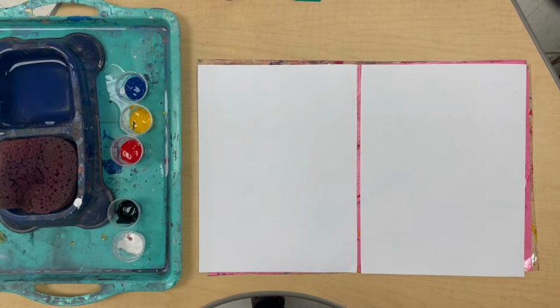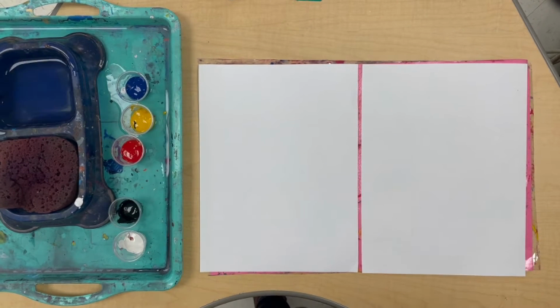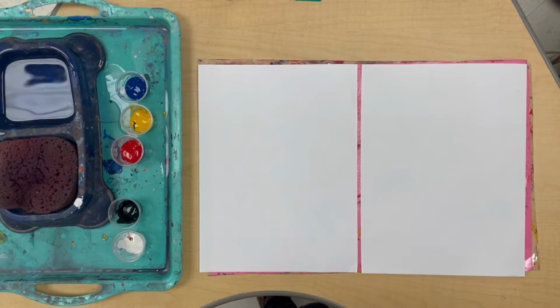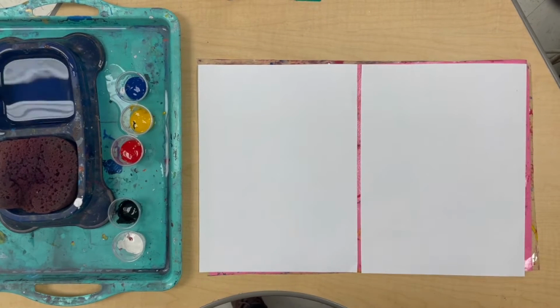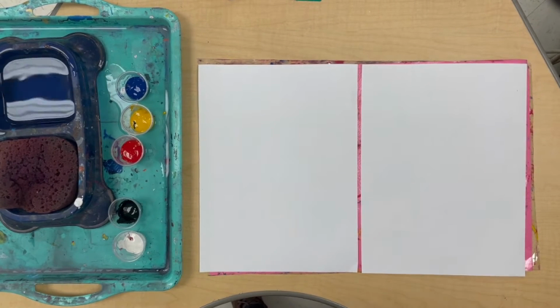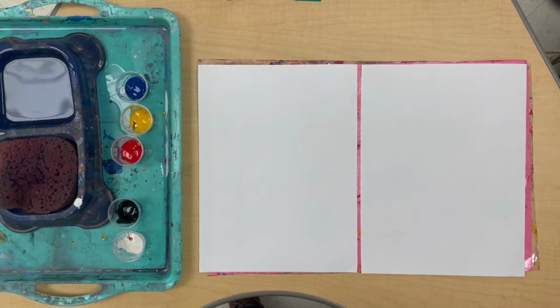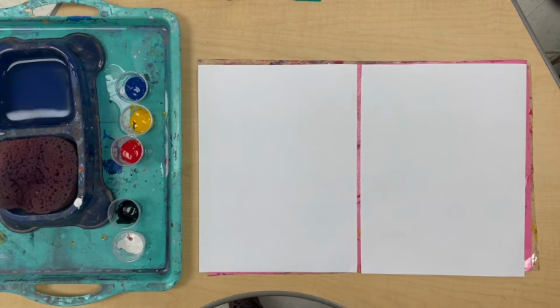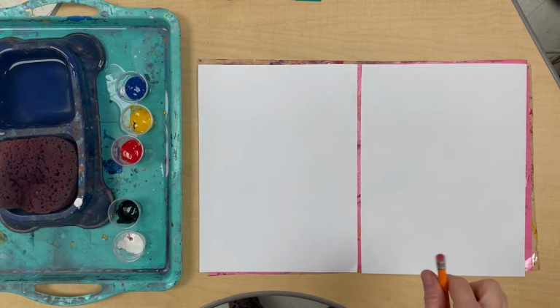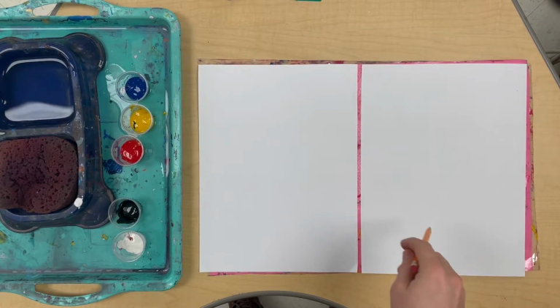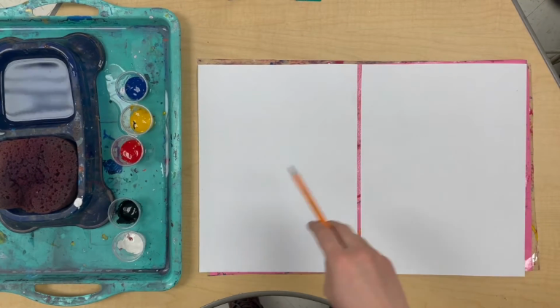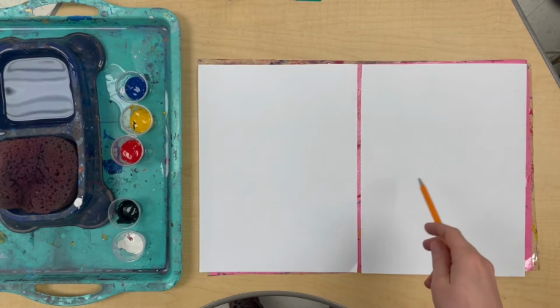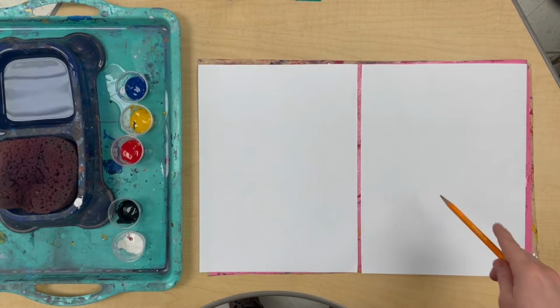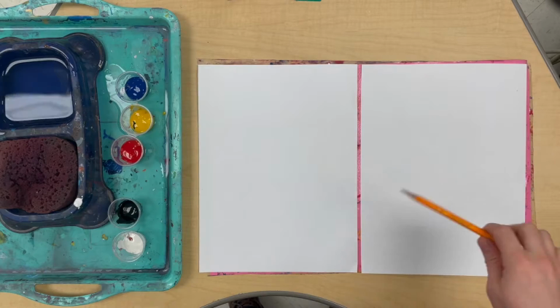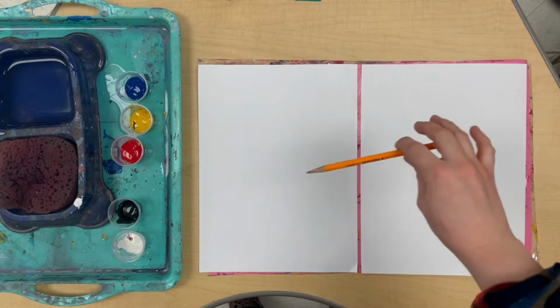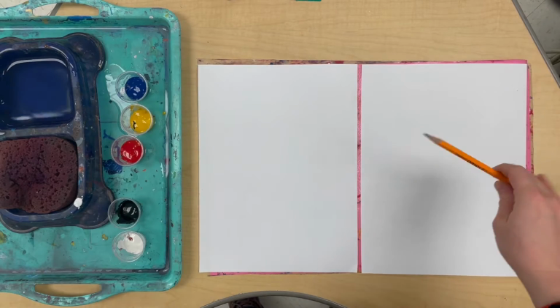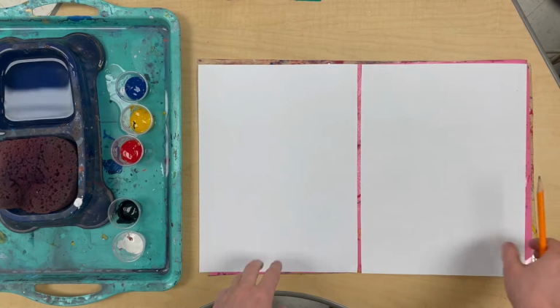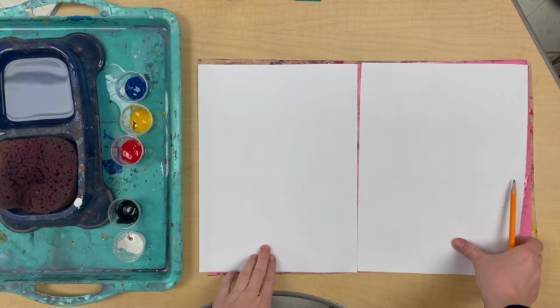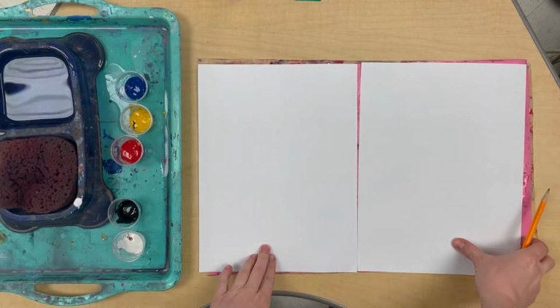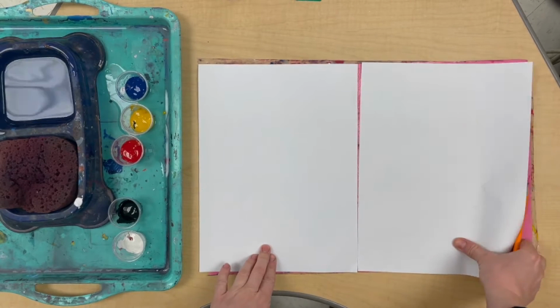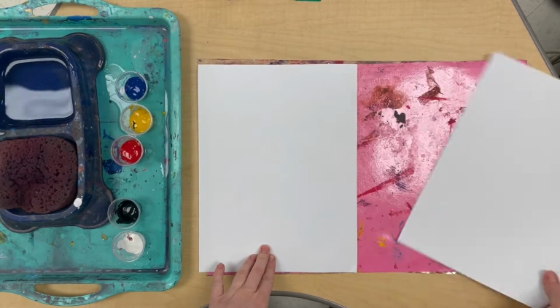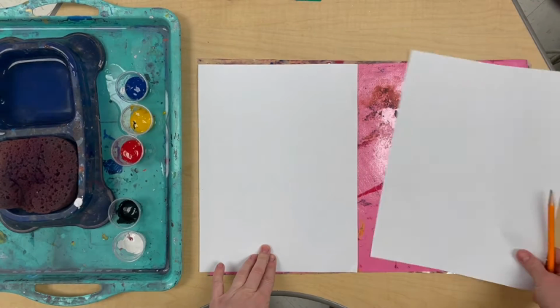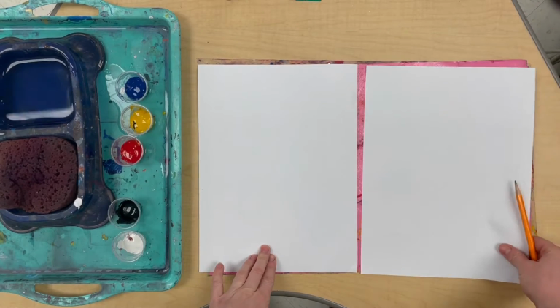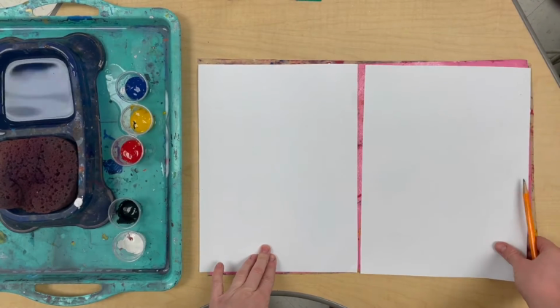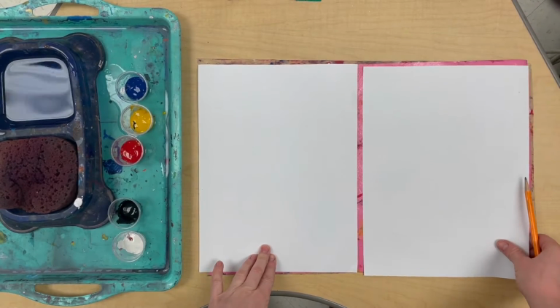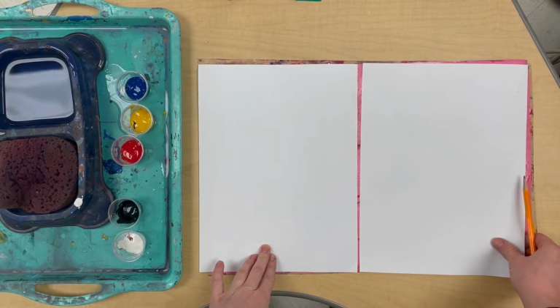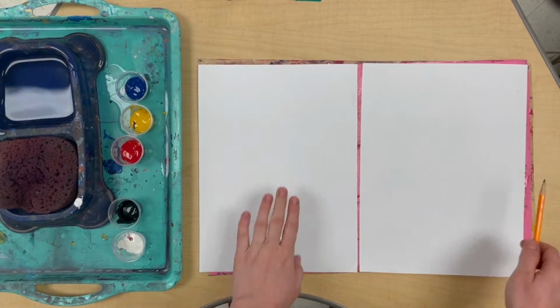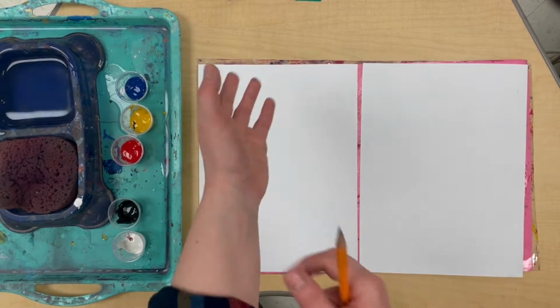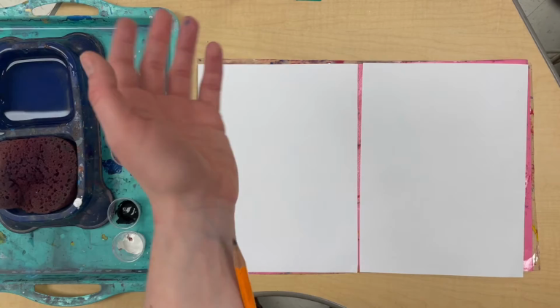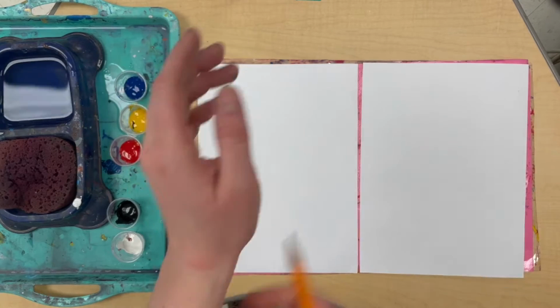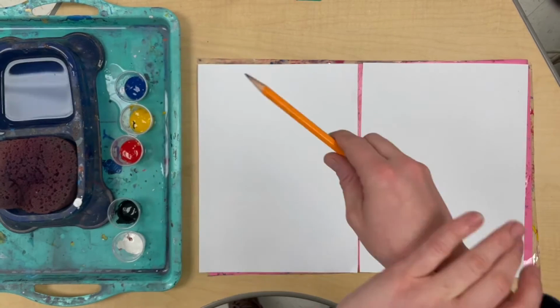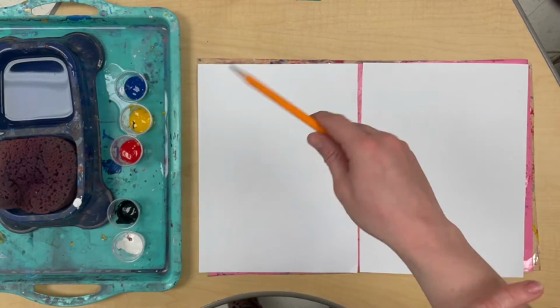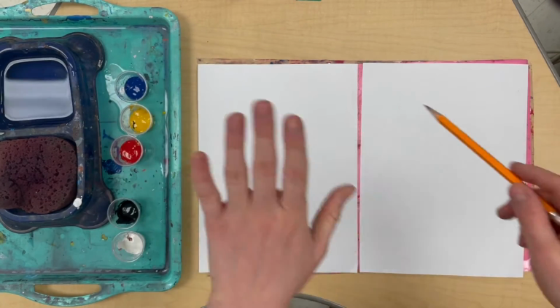All right friends, let's start our art. The first step is to grab your two pieces of paper. You can put them both on your paint place mat like this, and you're gonna start with one and you're gonna trace your hand with a pencil.